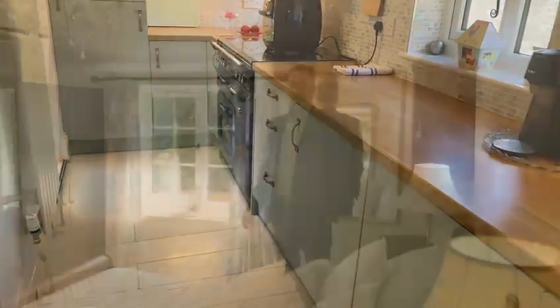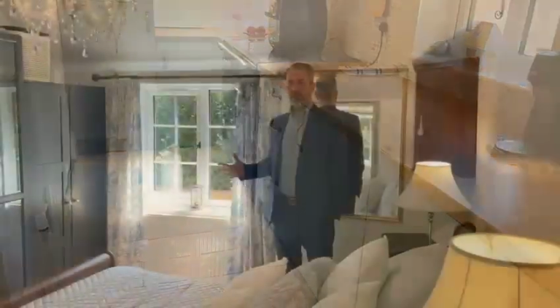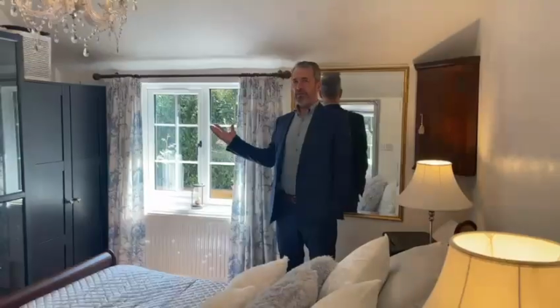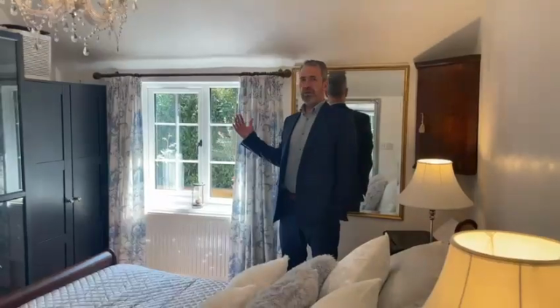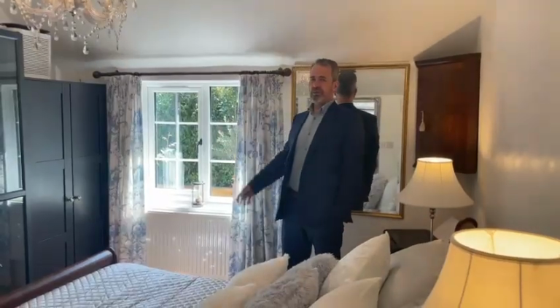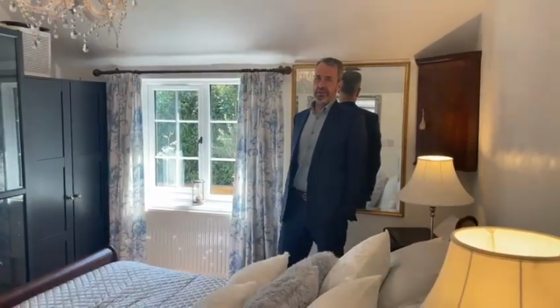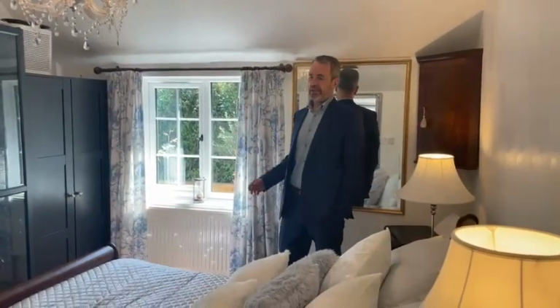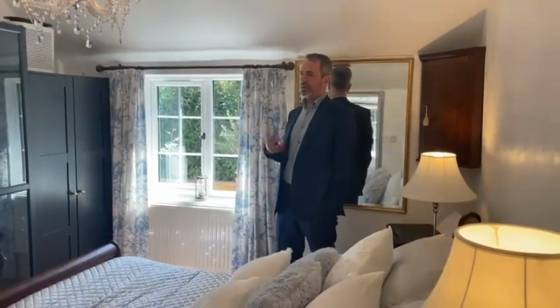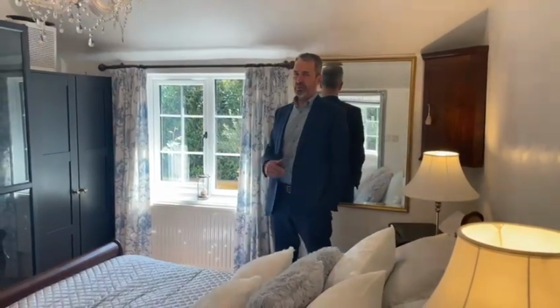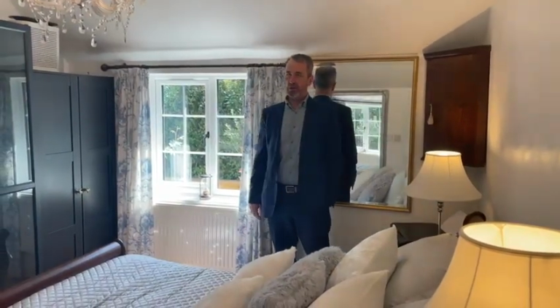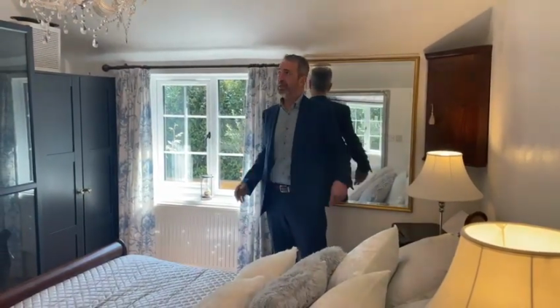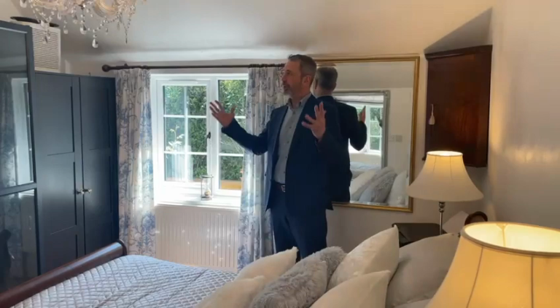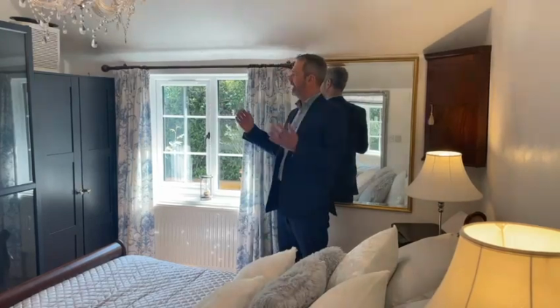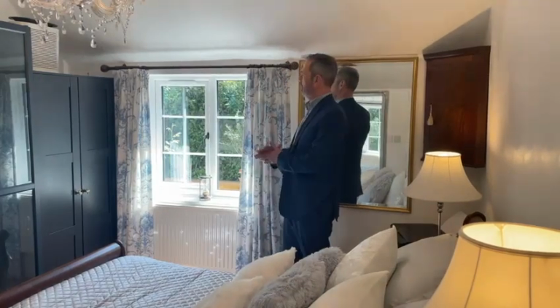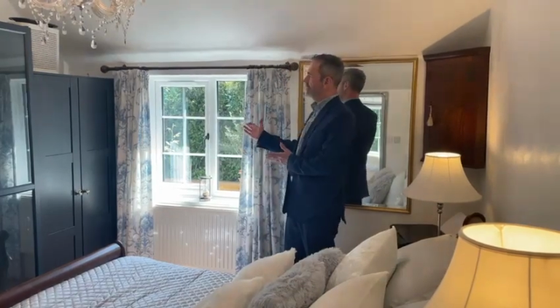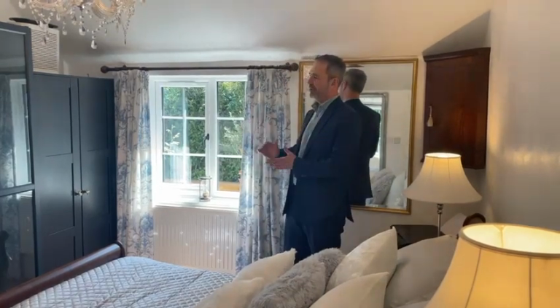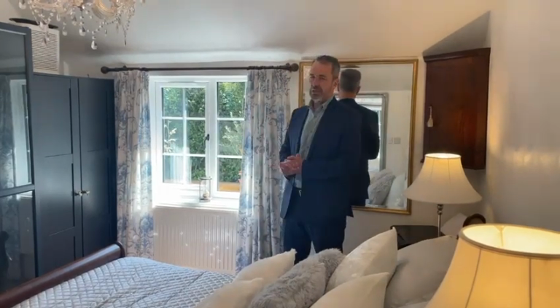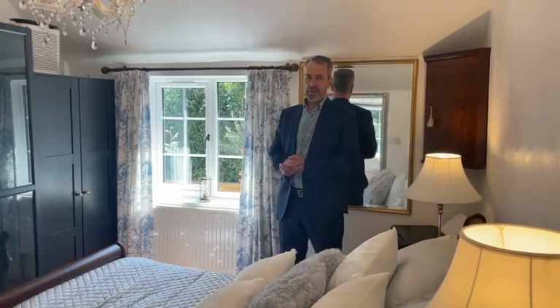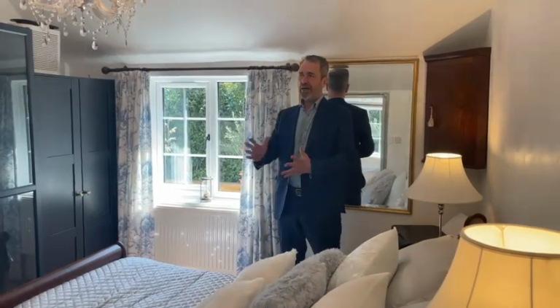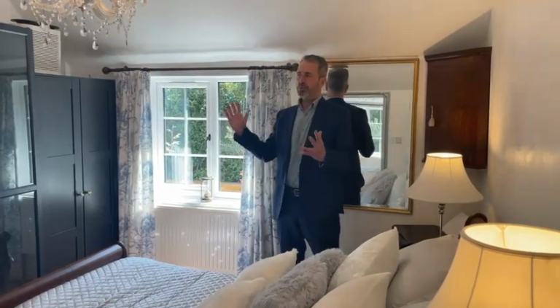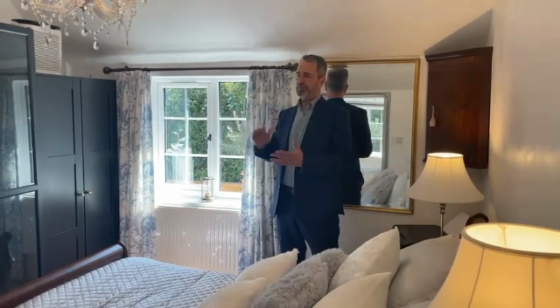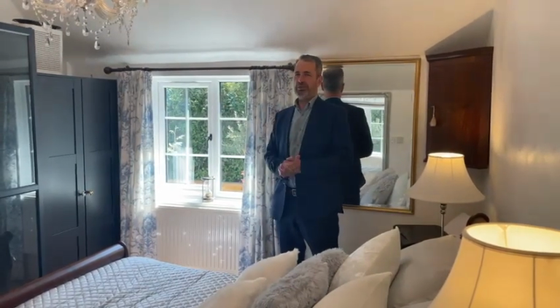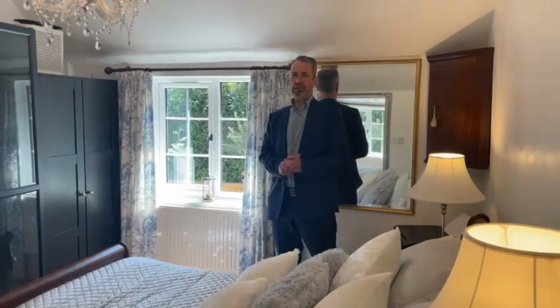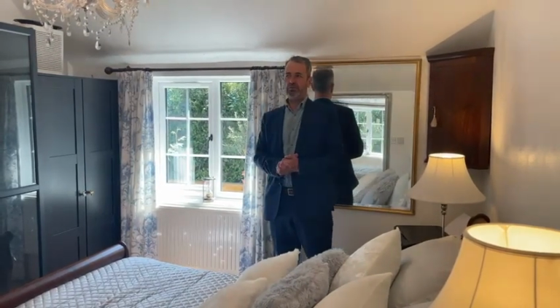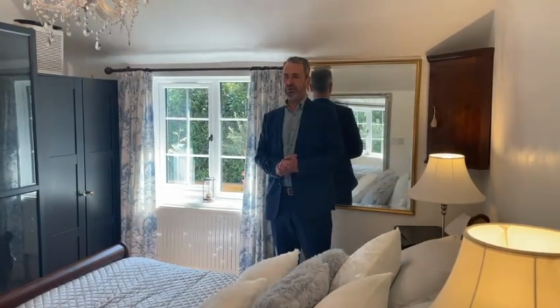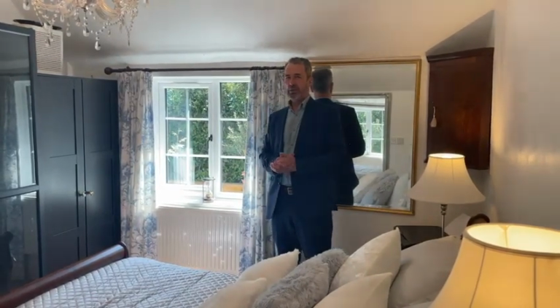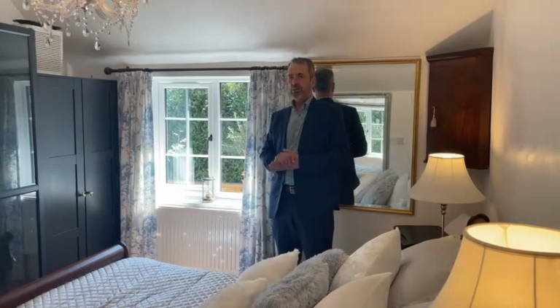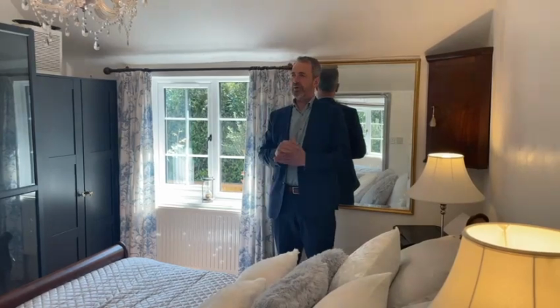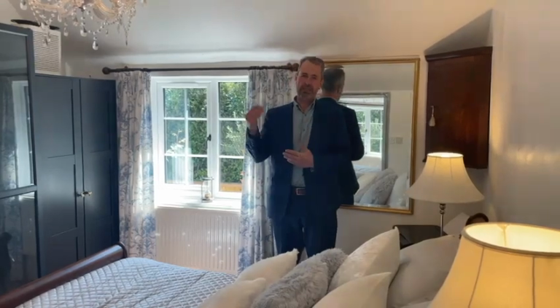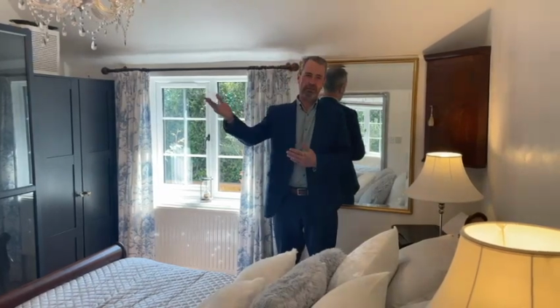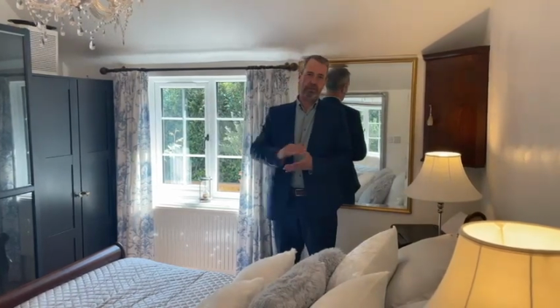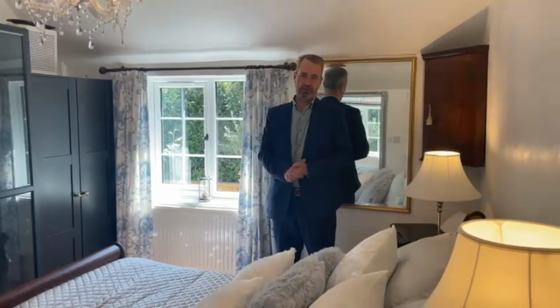The master bedroom is a lovely size. It's got a walk-in wardrobe. It's bright and airy with a window to the front. We've got ample space for free-standing wardrobes. The door provides access through to the bathroom.